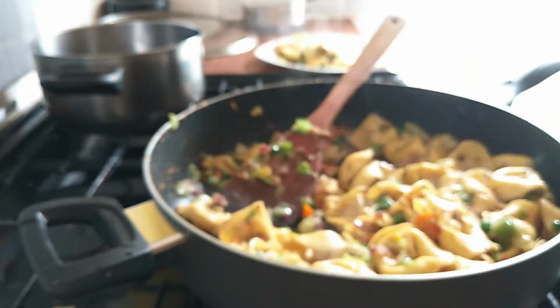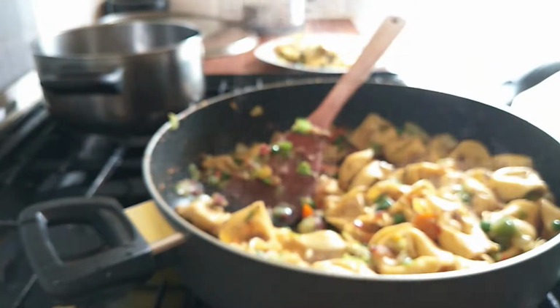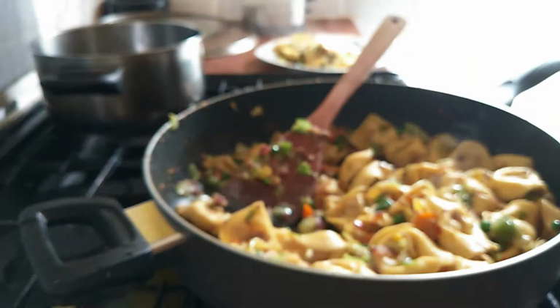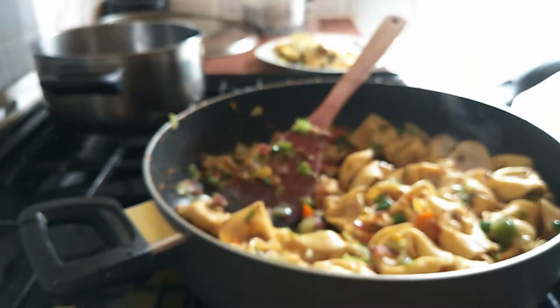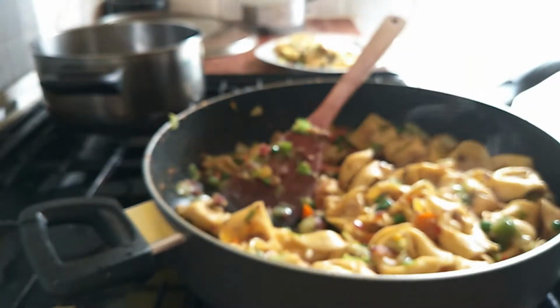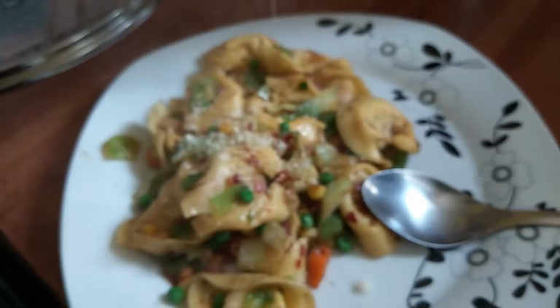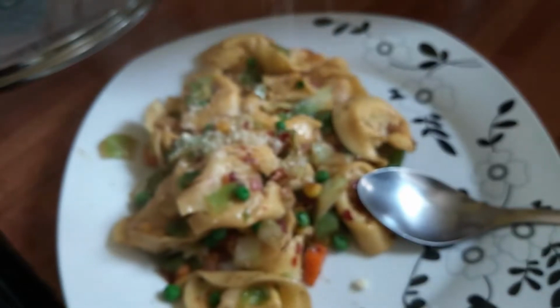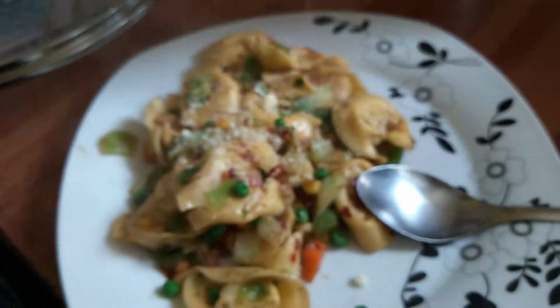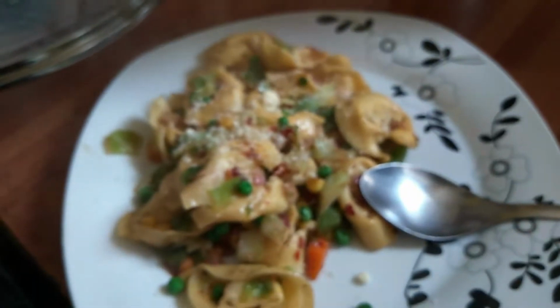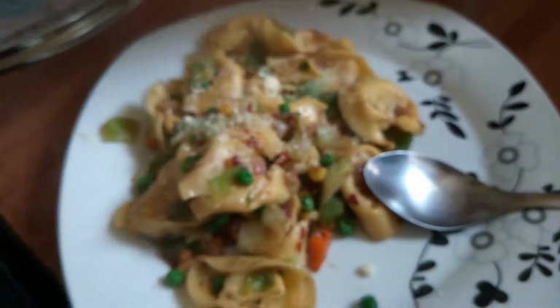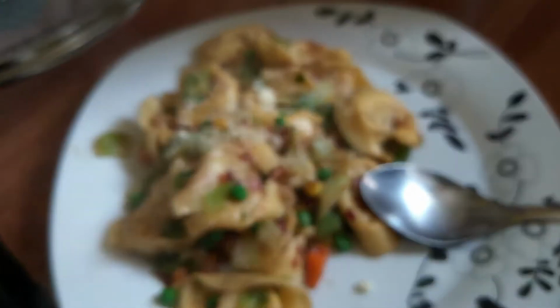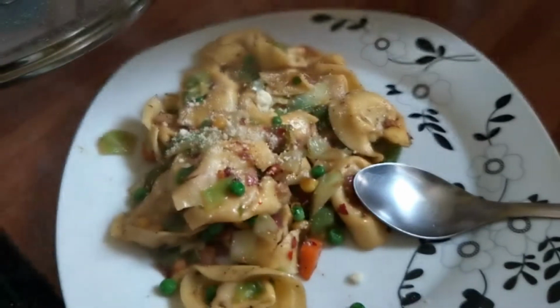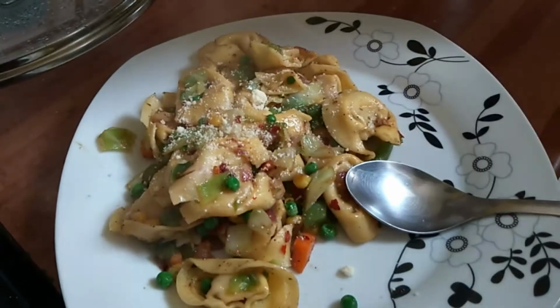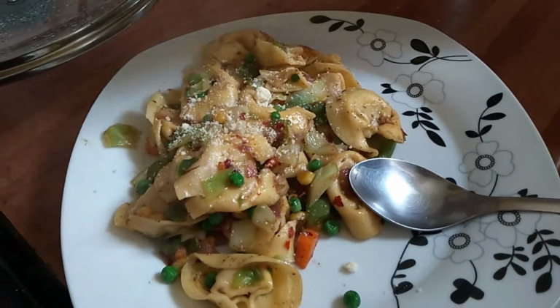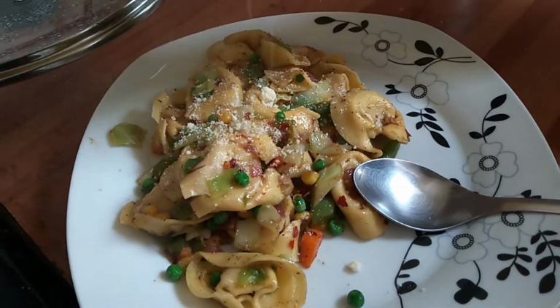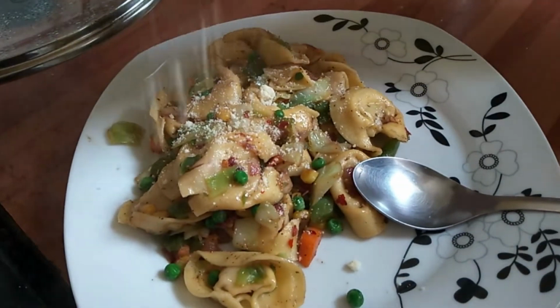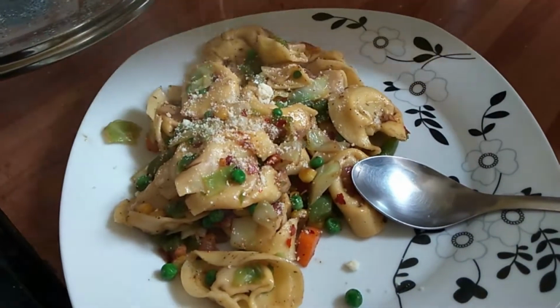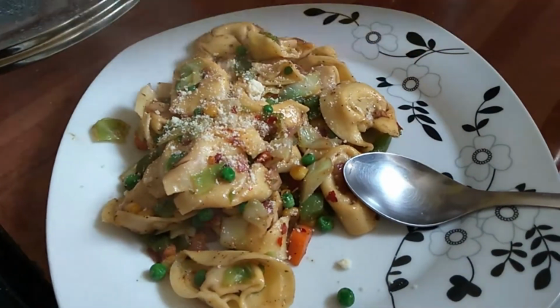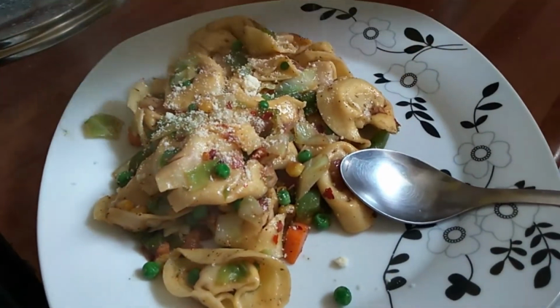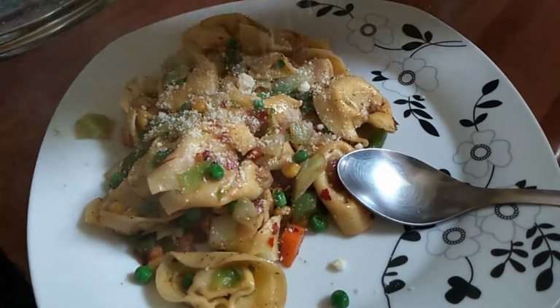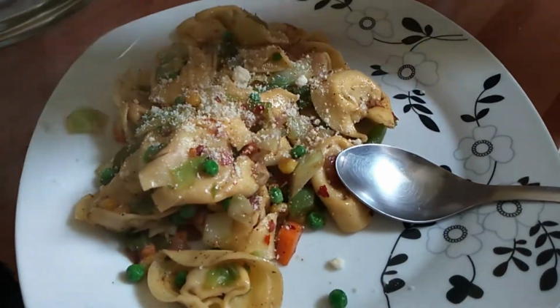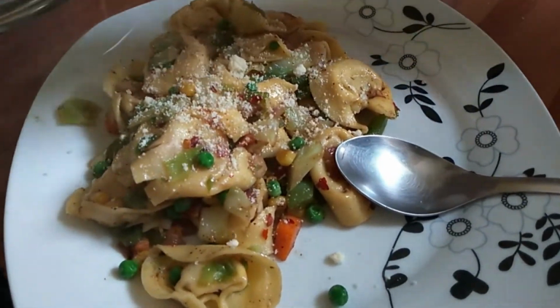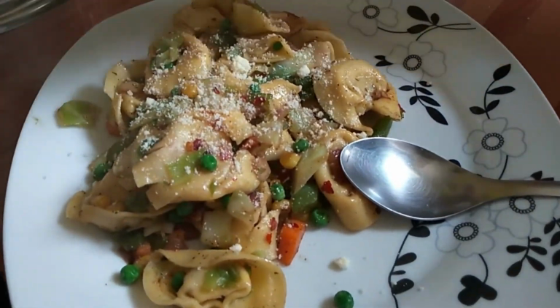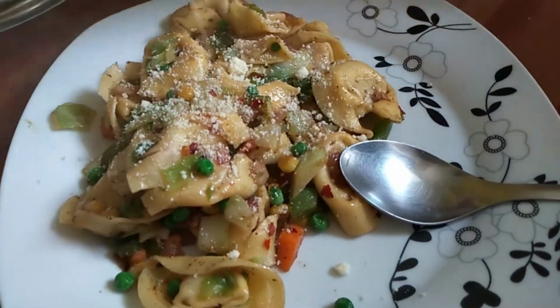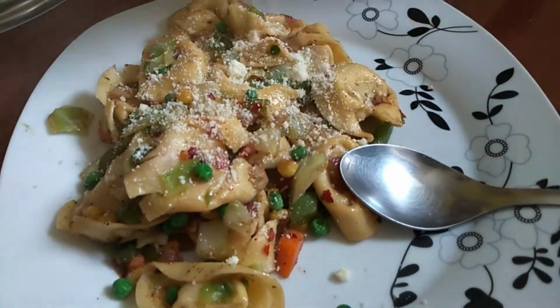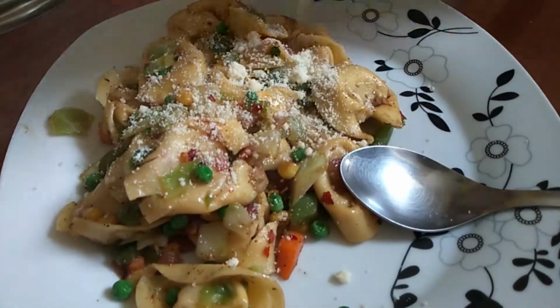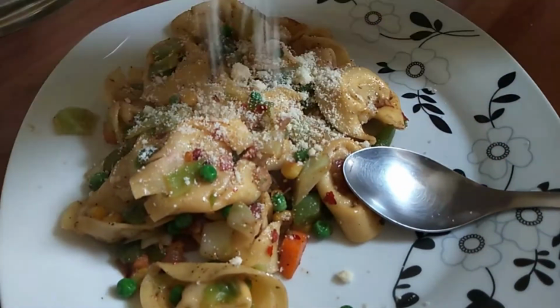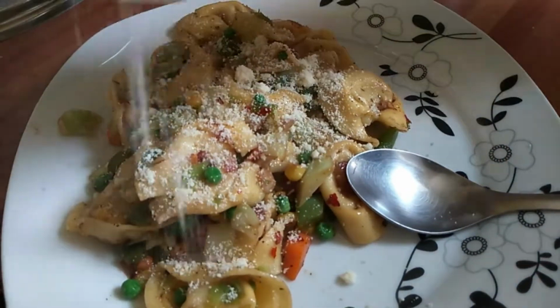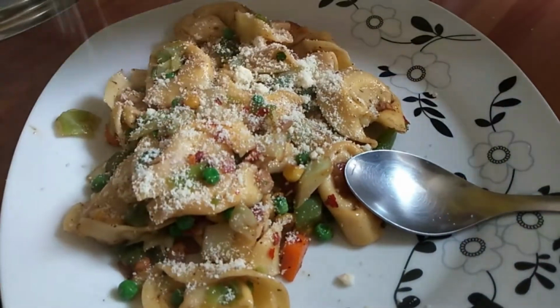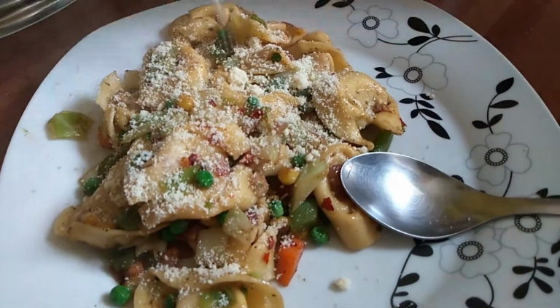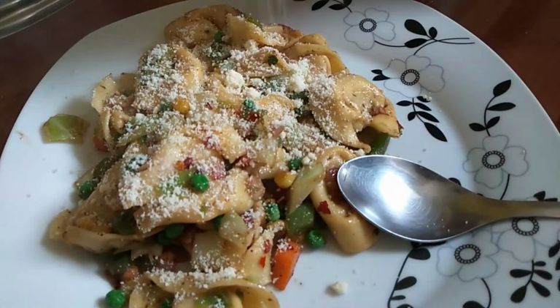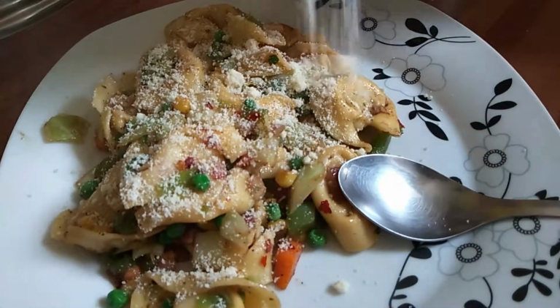I hope you all will like this recipe and try to make it. I will see you all in my next video — till then, bye!